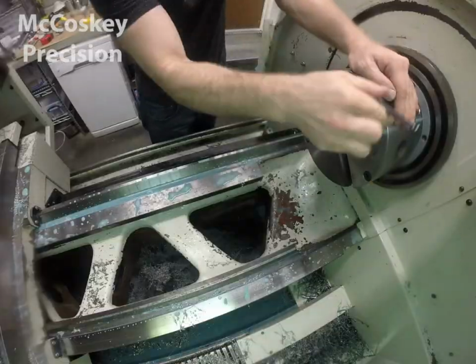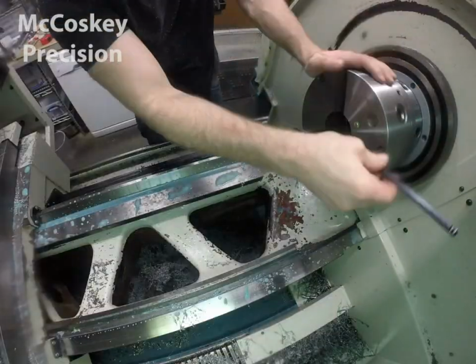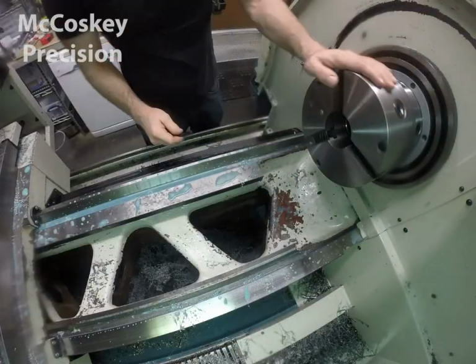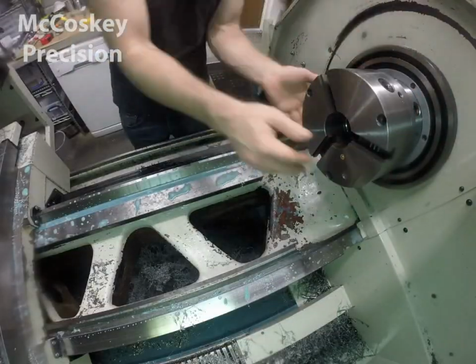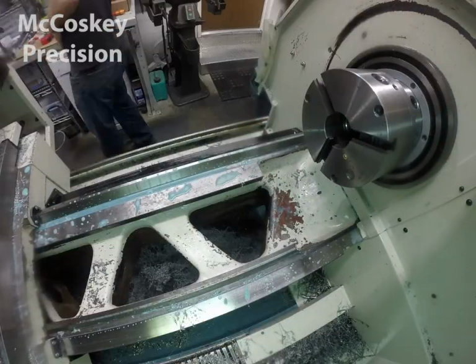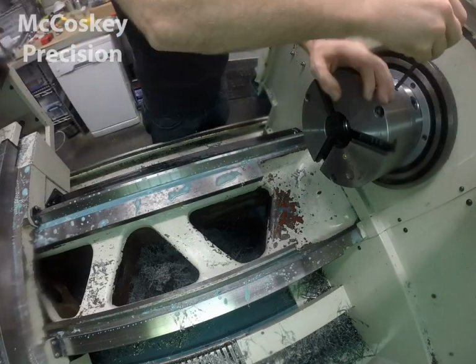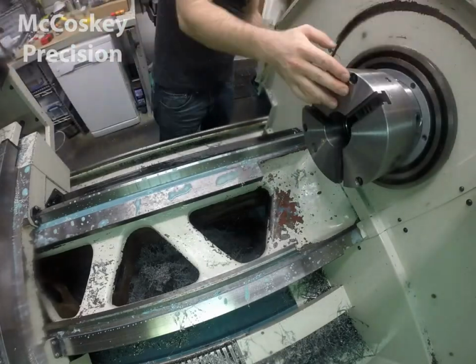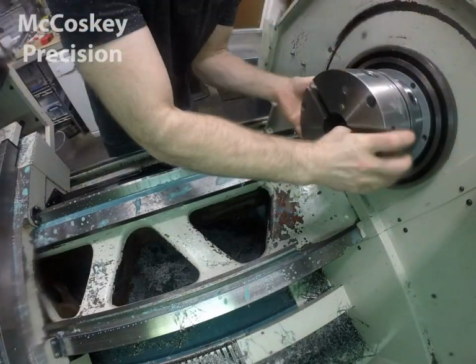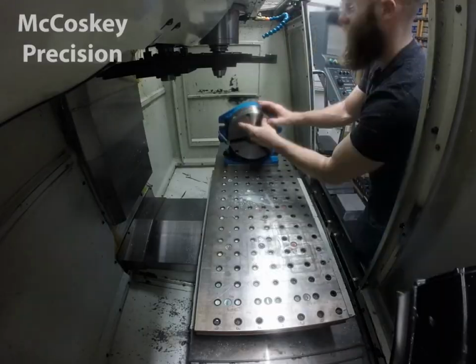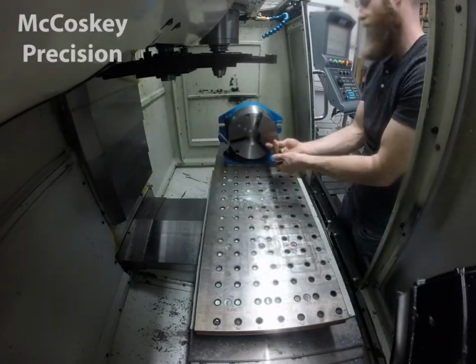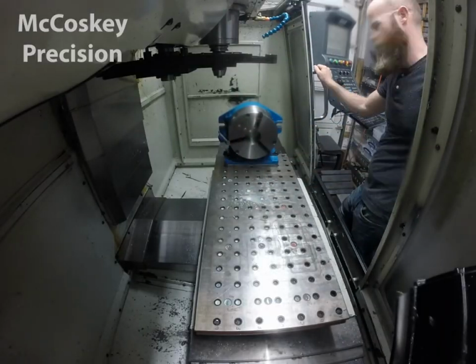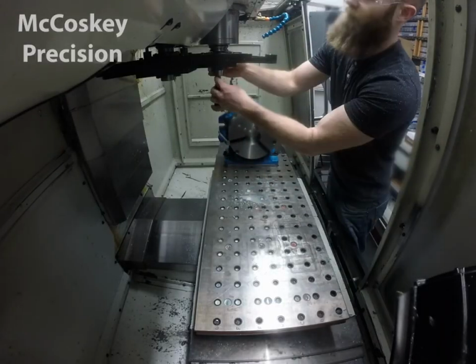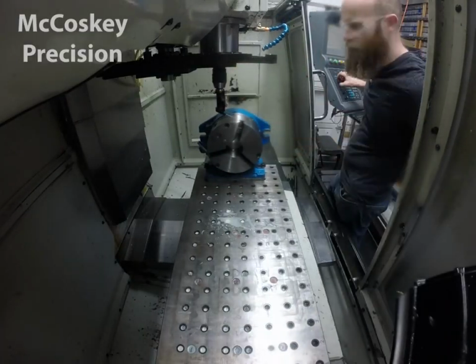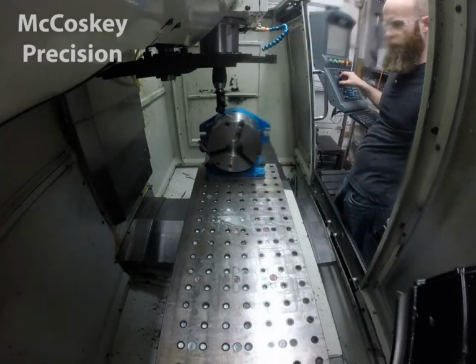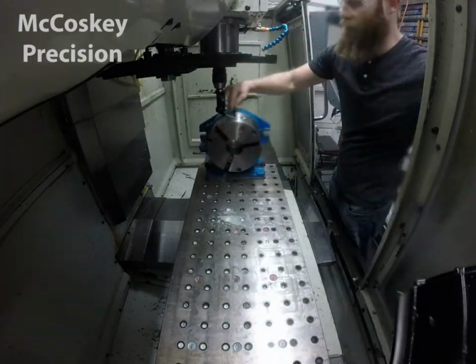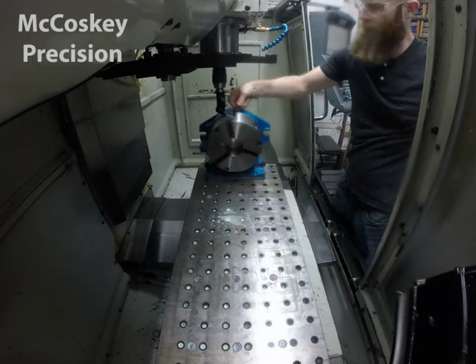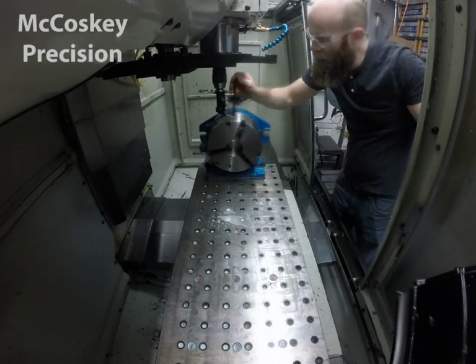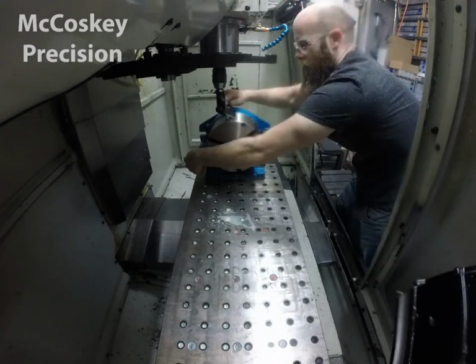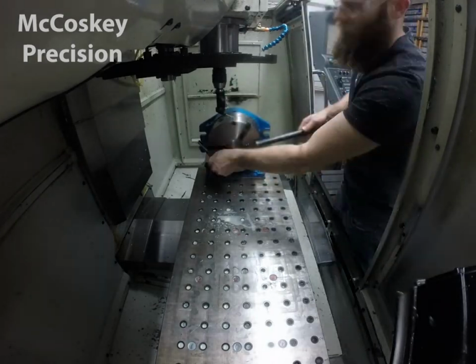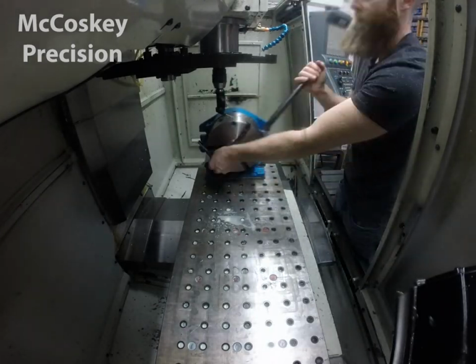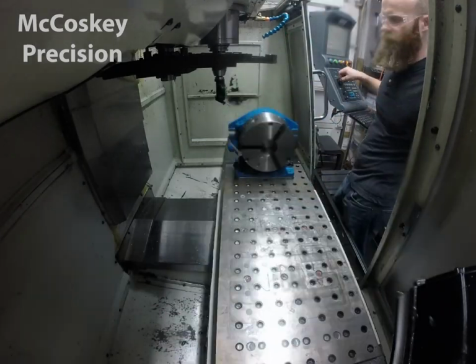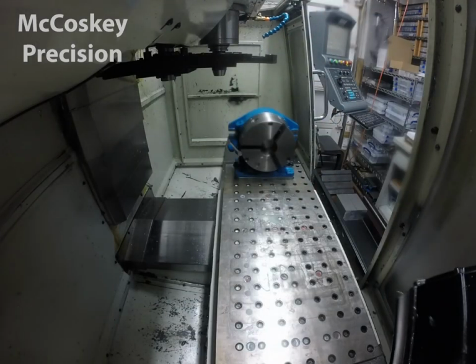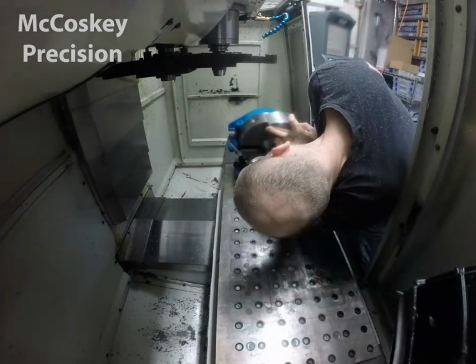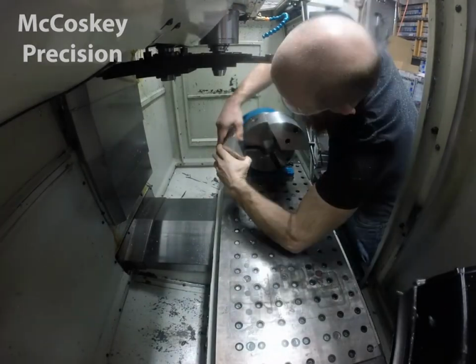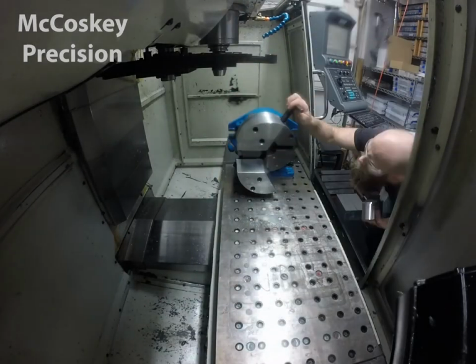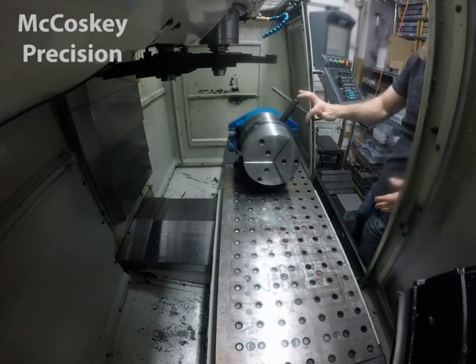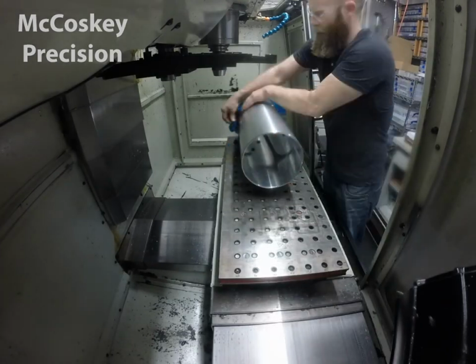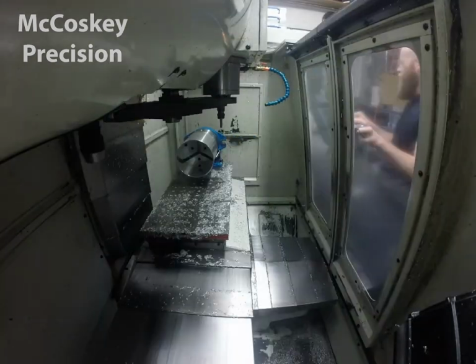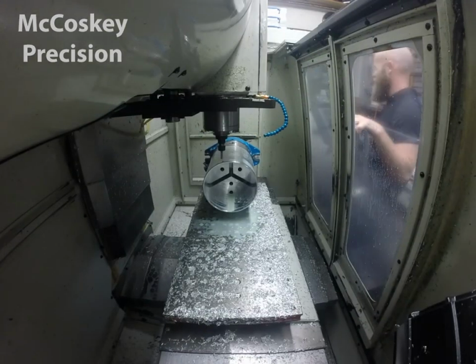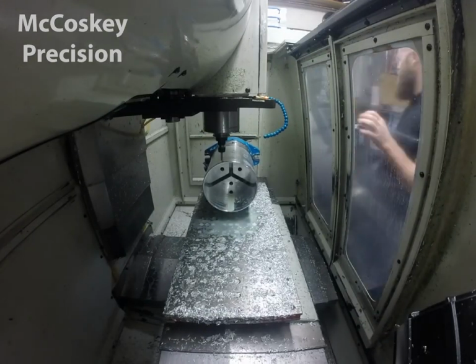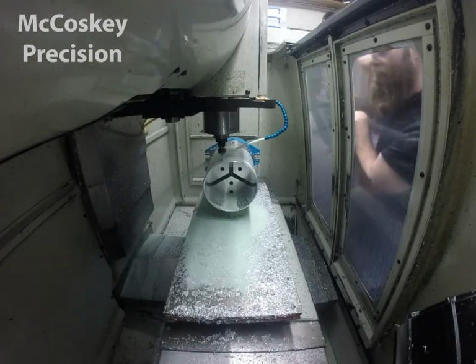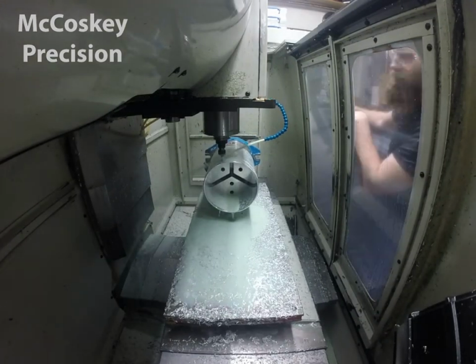I took the chuck off that I used on the lathe and put it on my manual indexer on the mill. That way I could use the same pie jaws for holding the part in the milling operation.